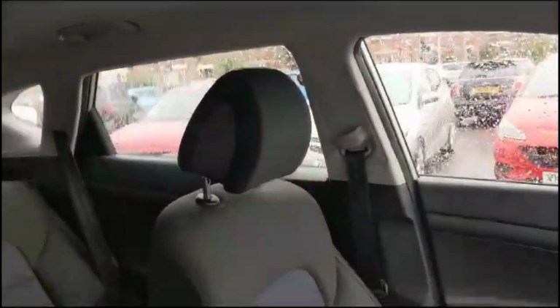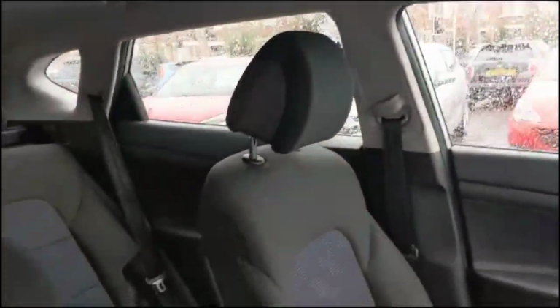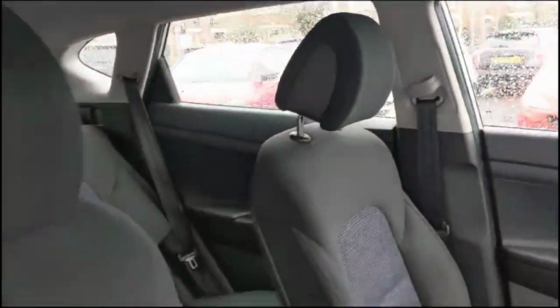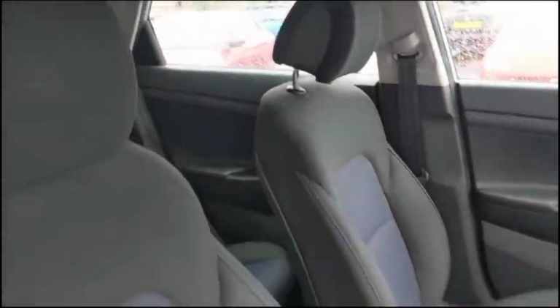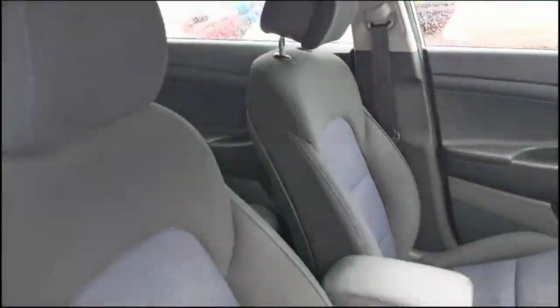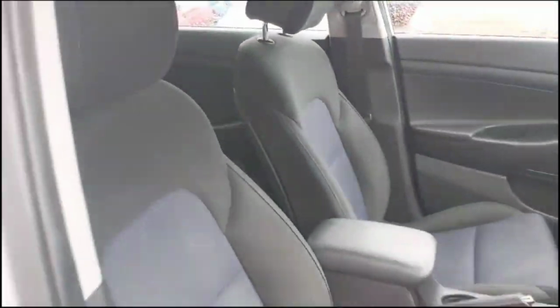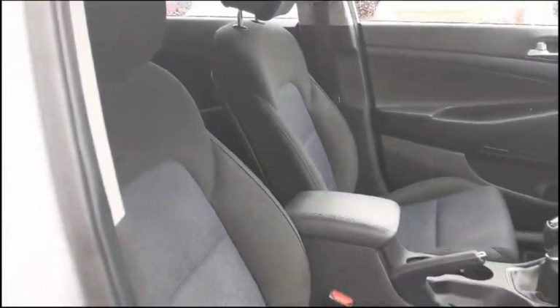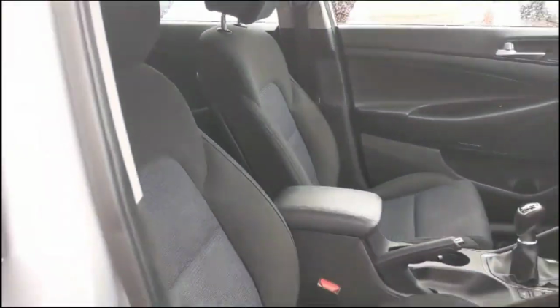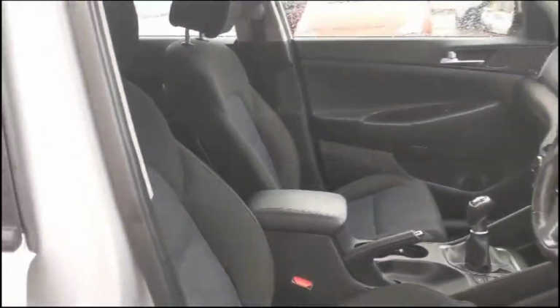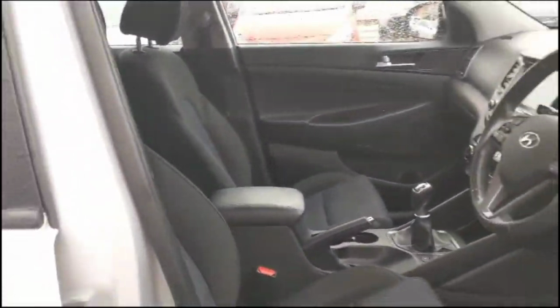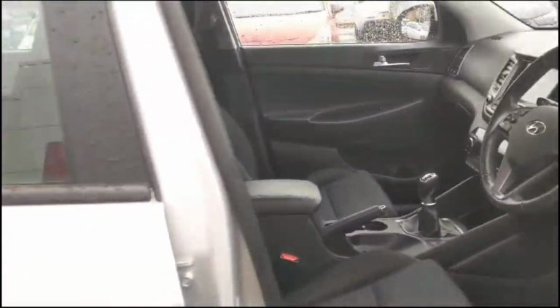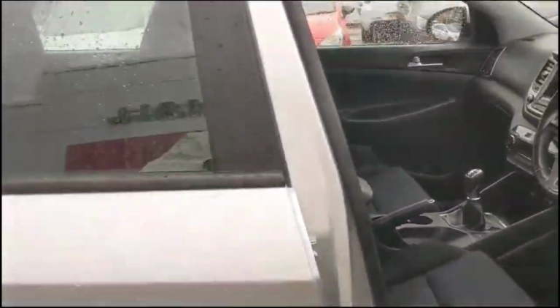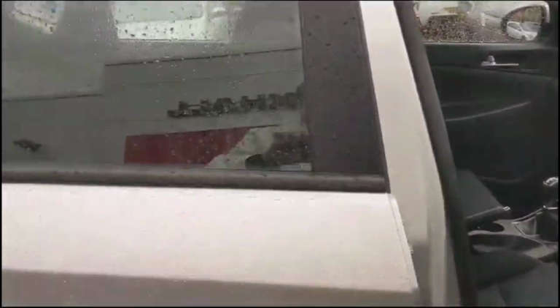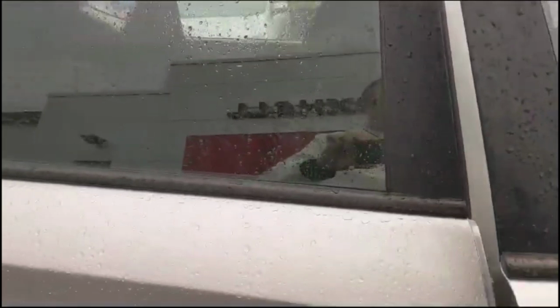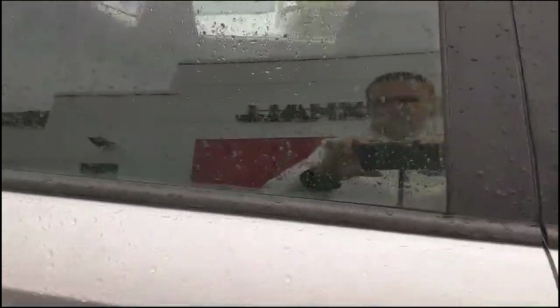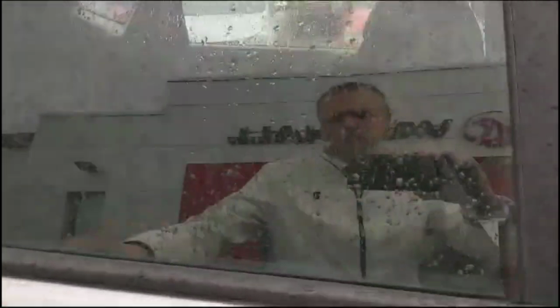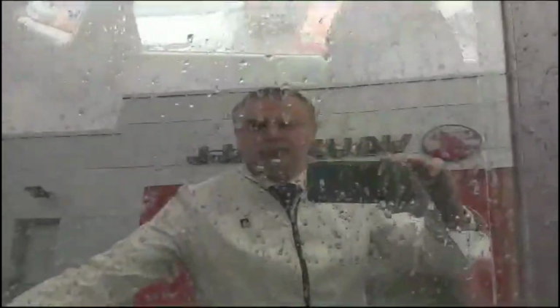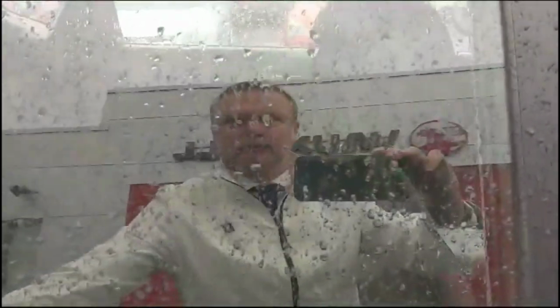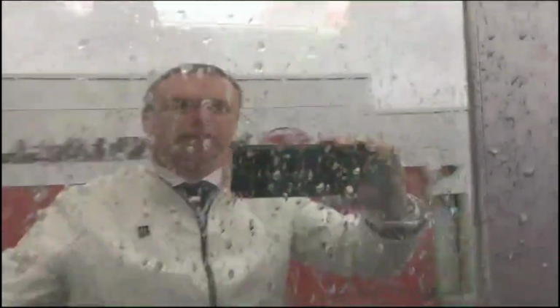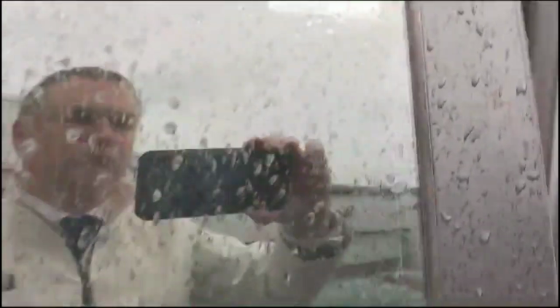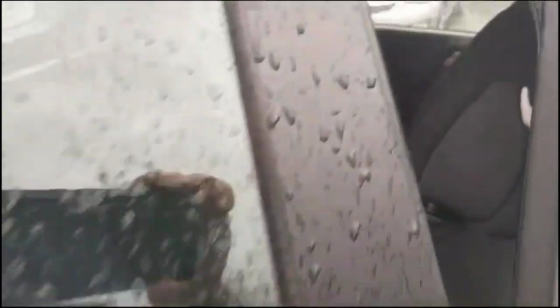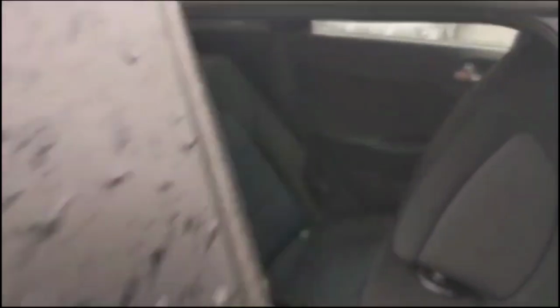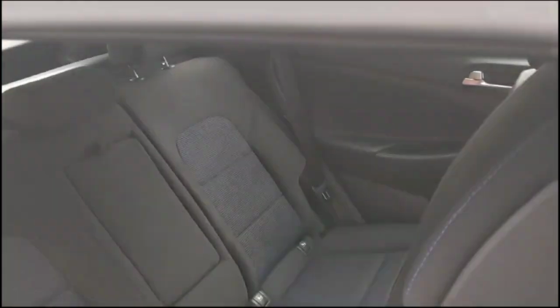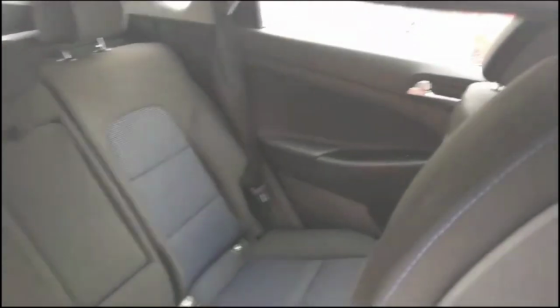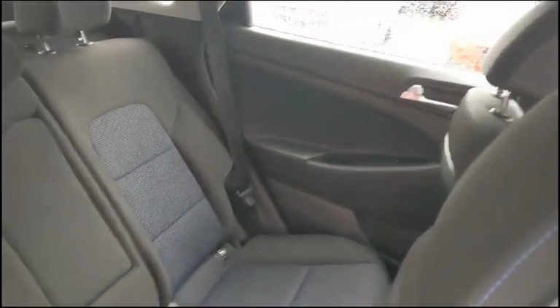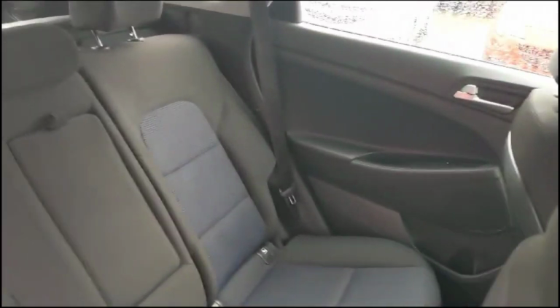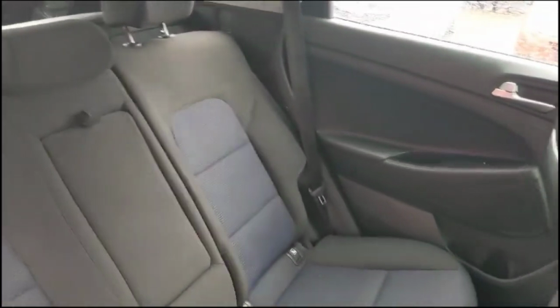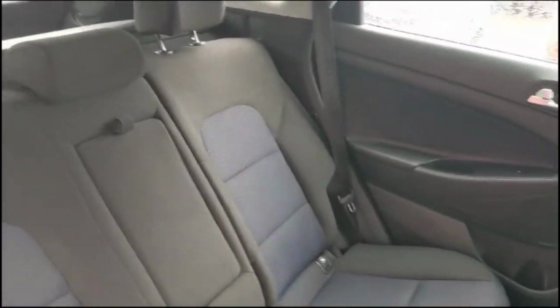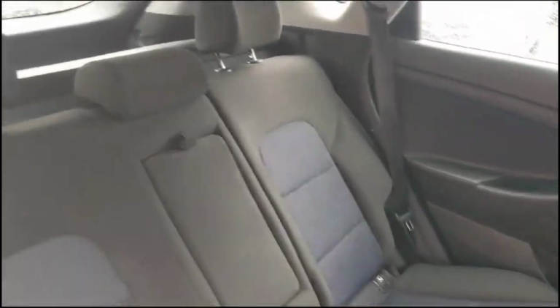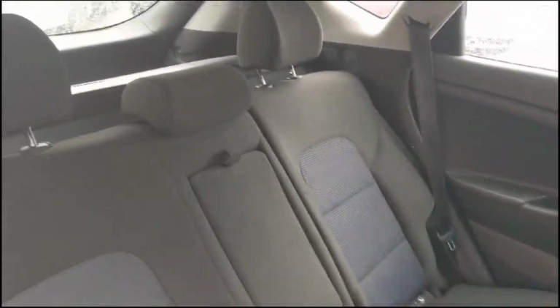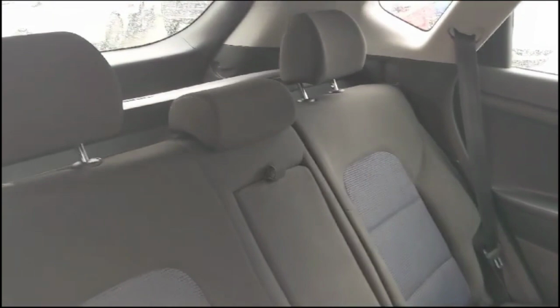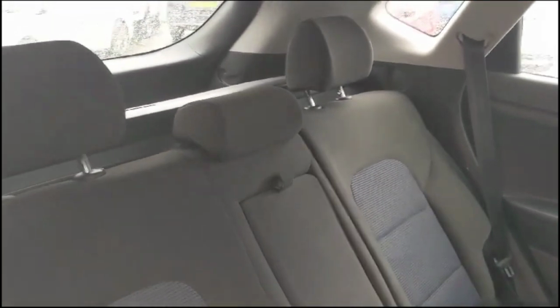Contrasting grey cloth upholstery with a height adjustable driver's seat. Spacious rear seating area with individual headrests.